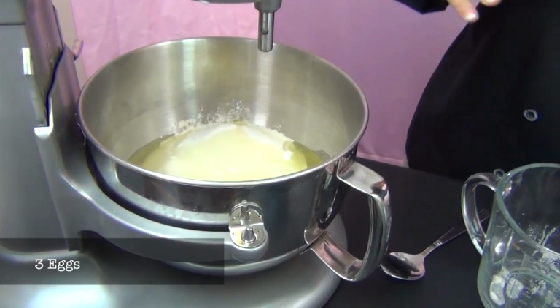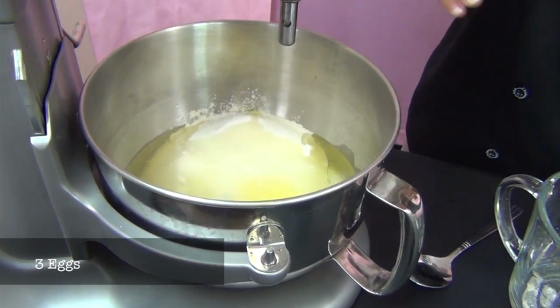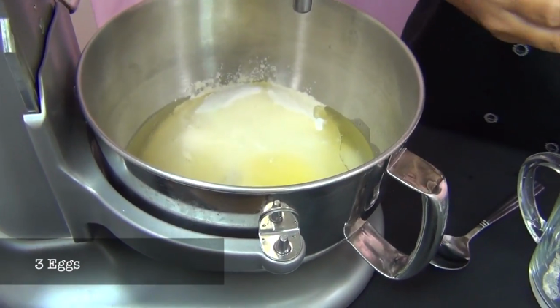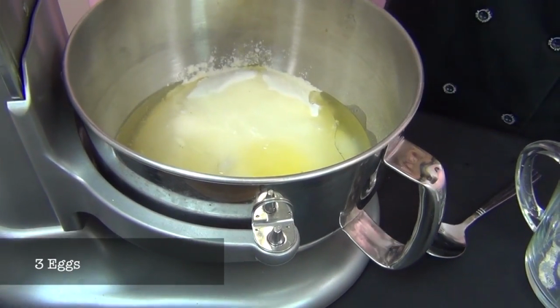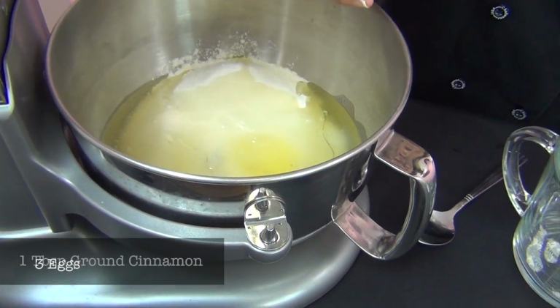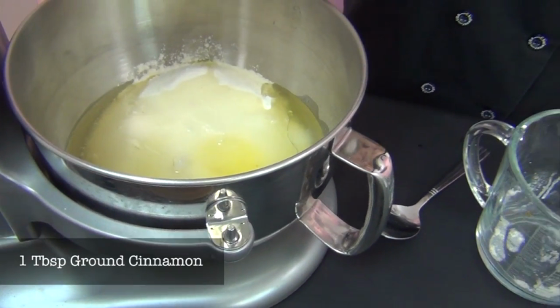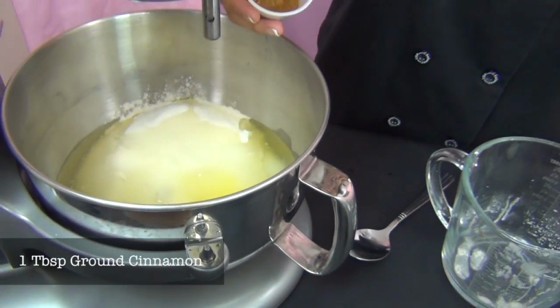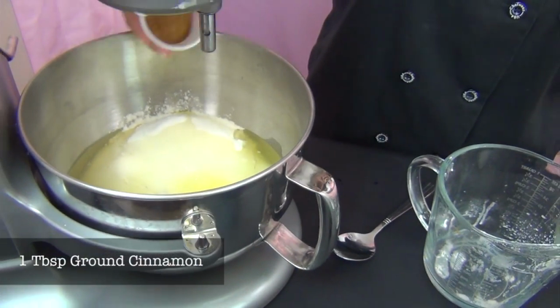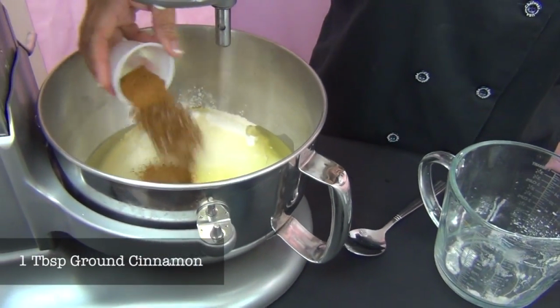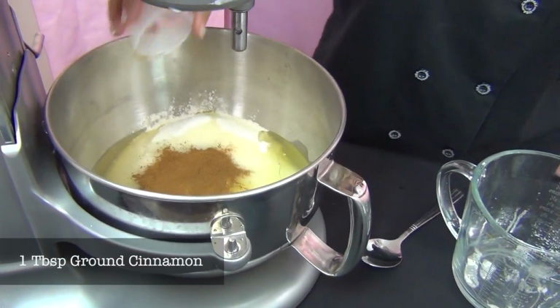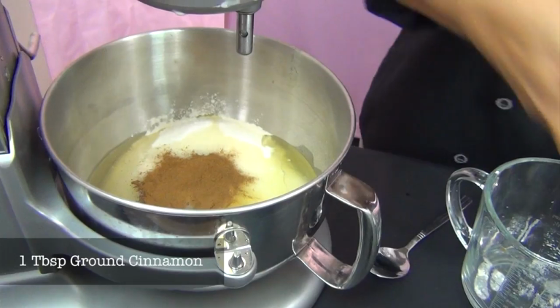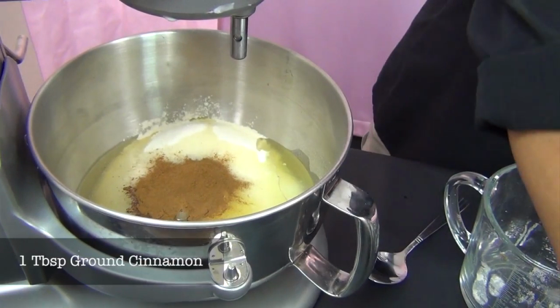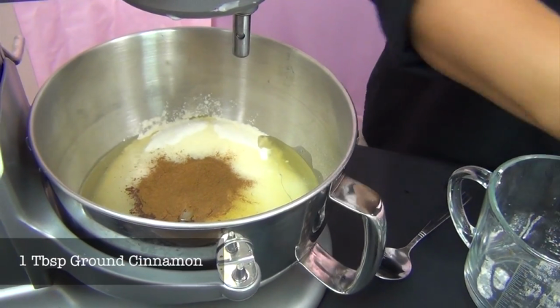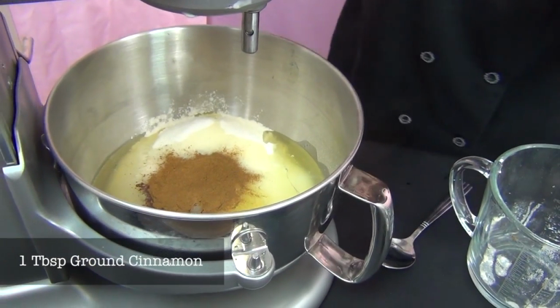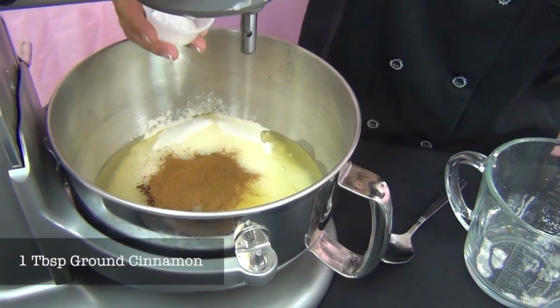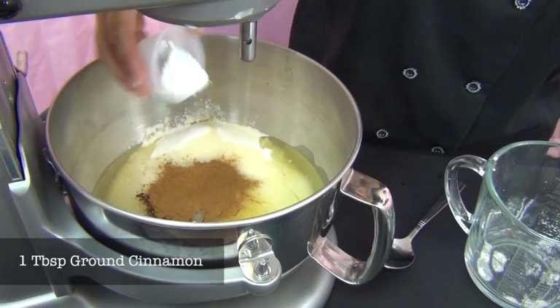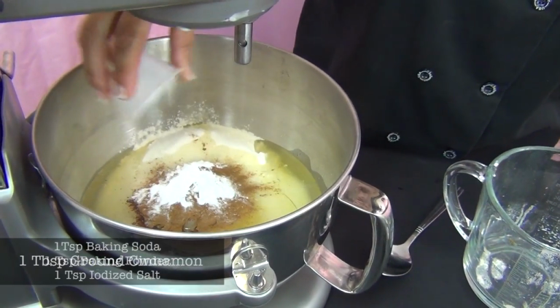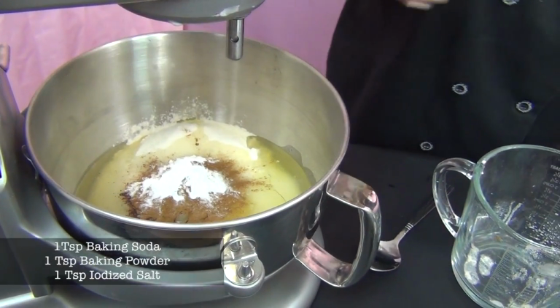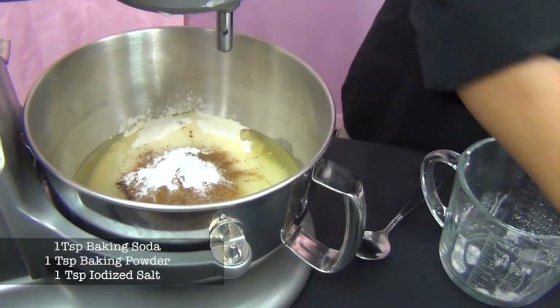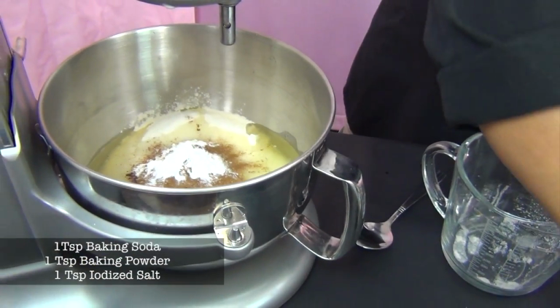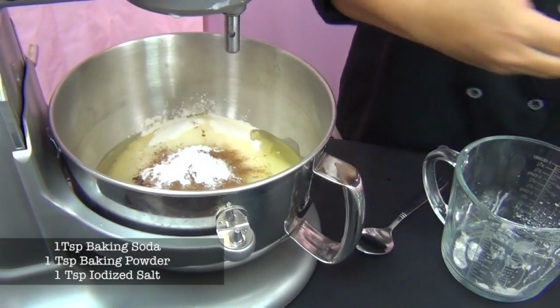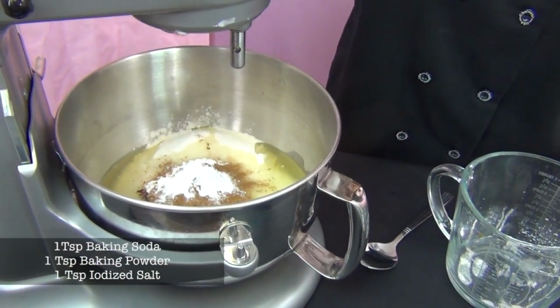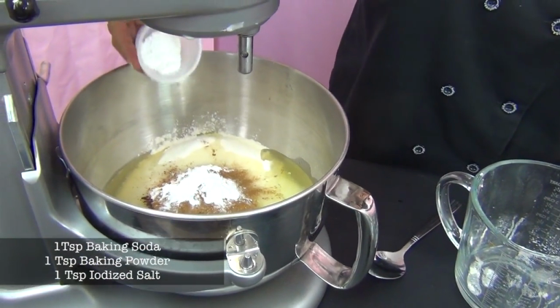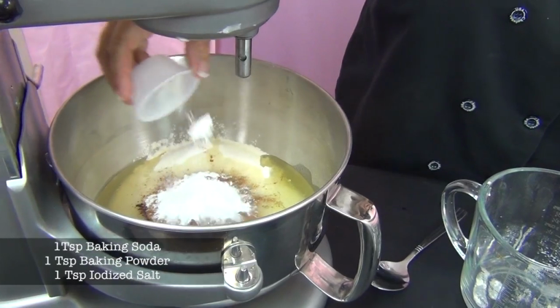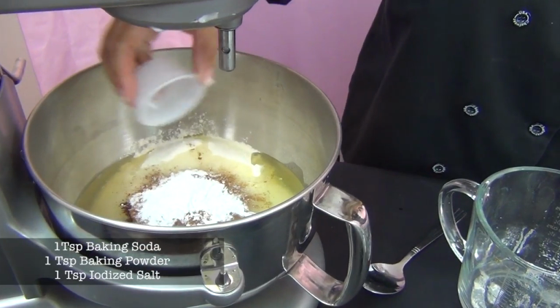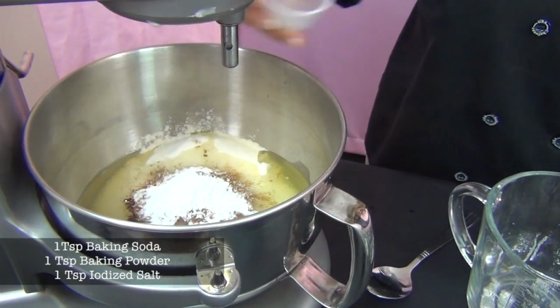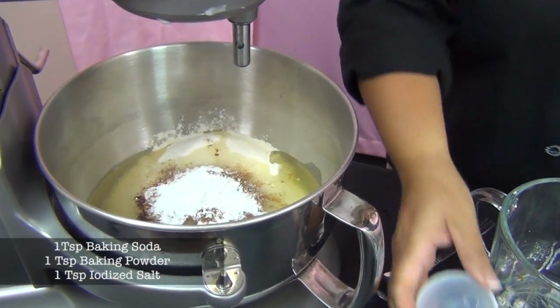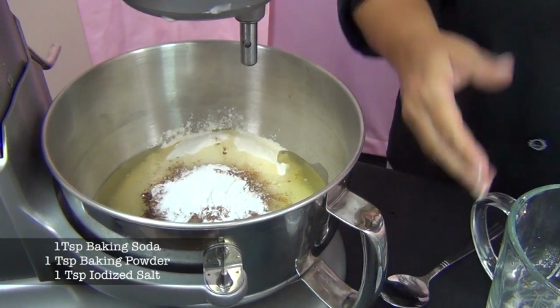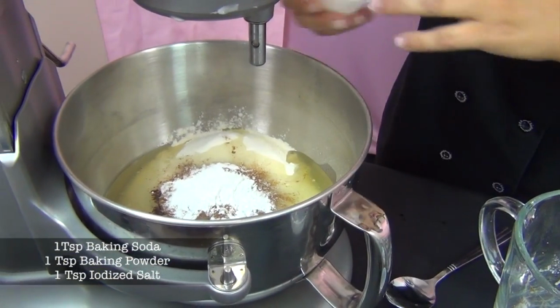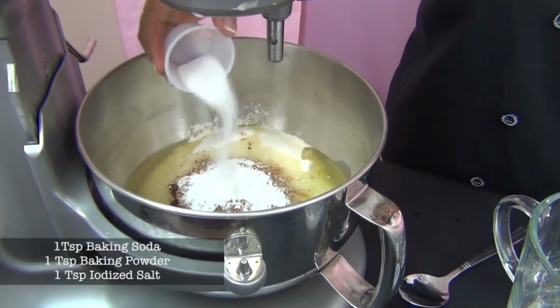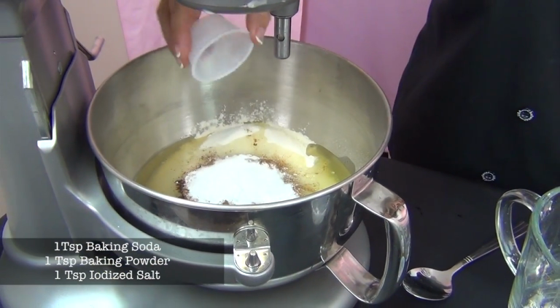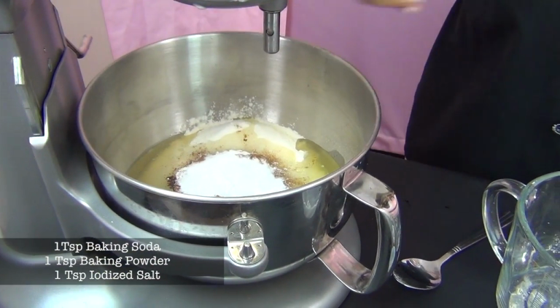And some flavorings: I've got a tablespoon of ground cinnamon — that always makes the aroma really nice — a teaspoon of baking soda, a teaspoon of baking powder, and a teaspoon of iodized salt.